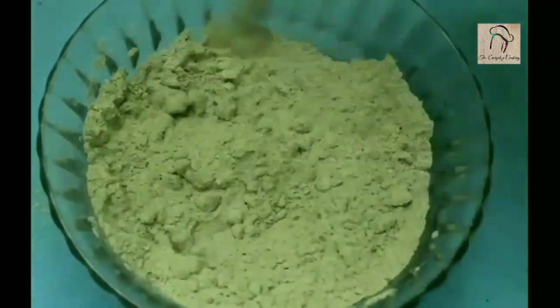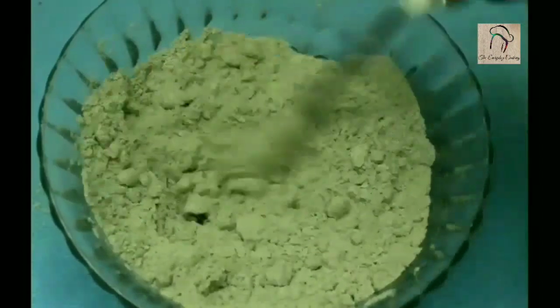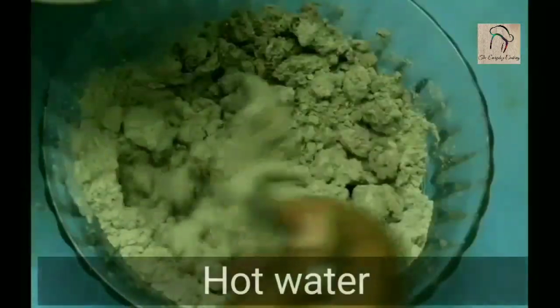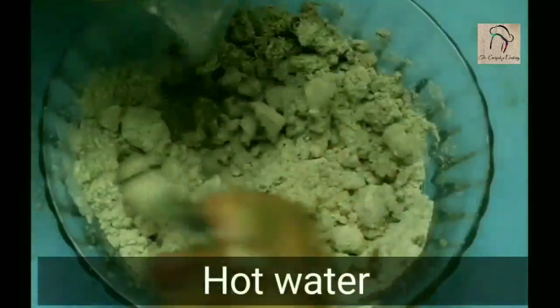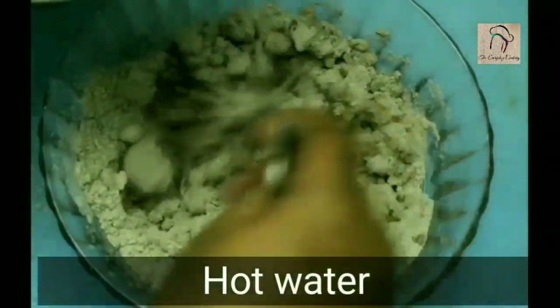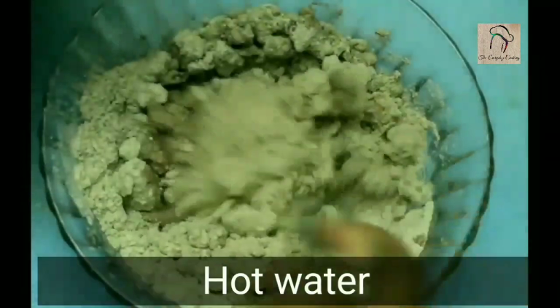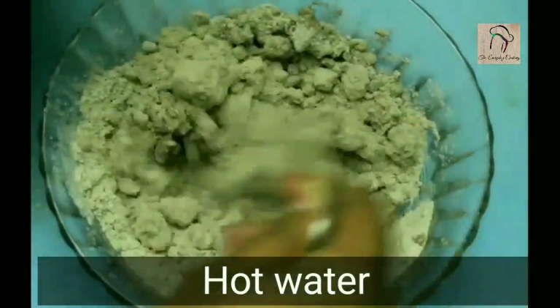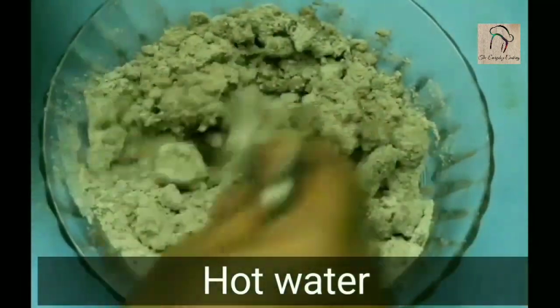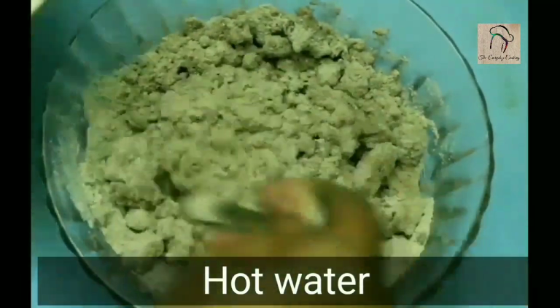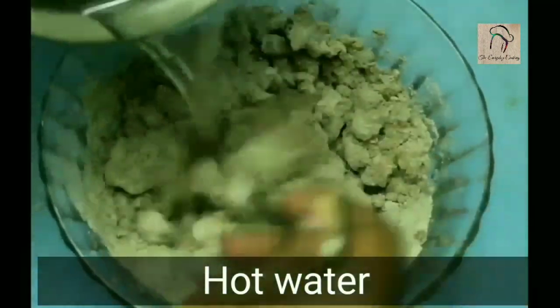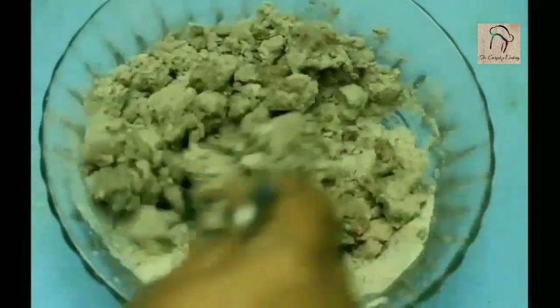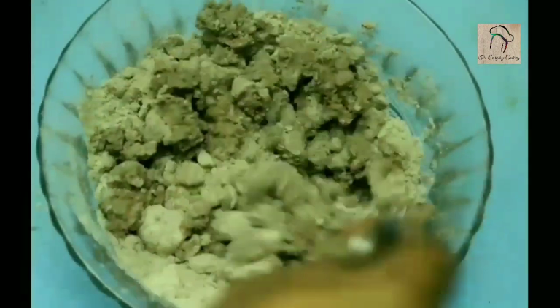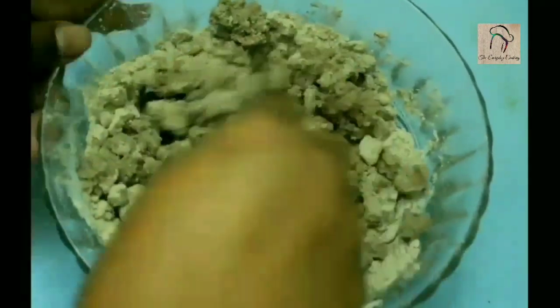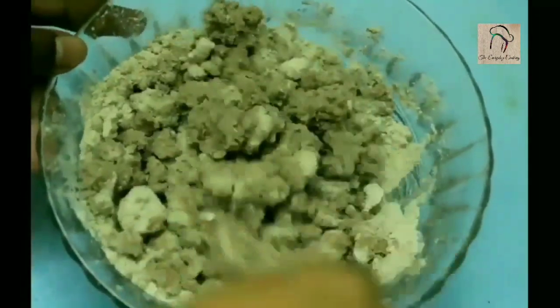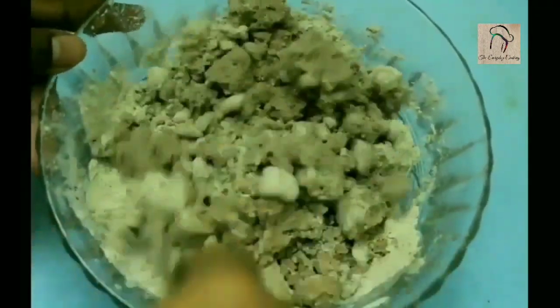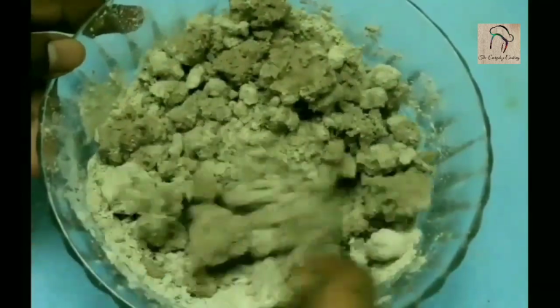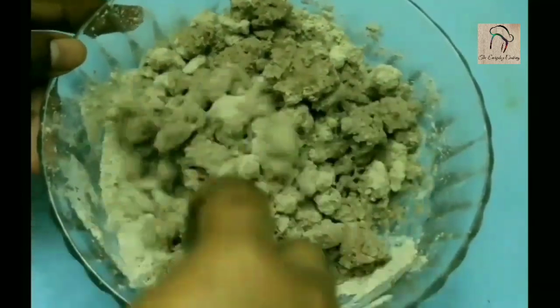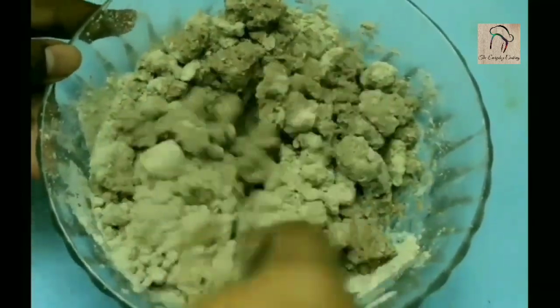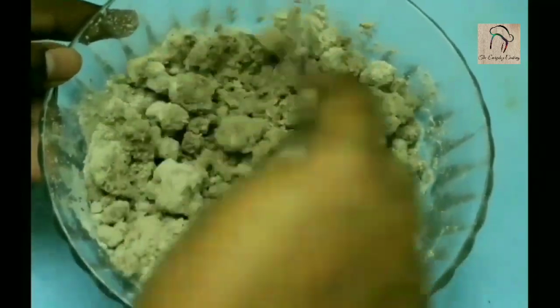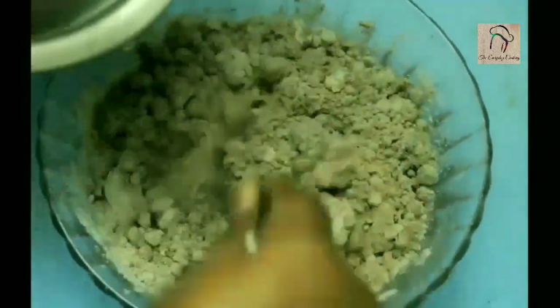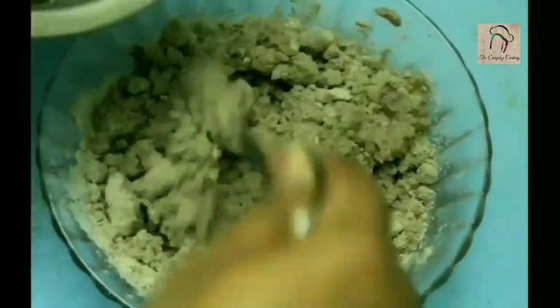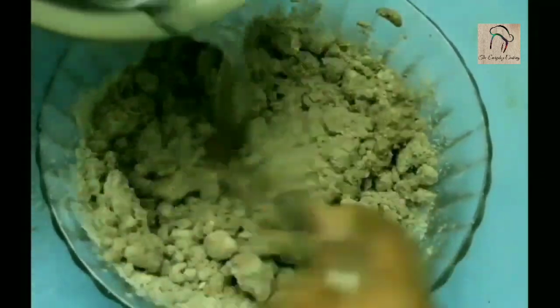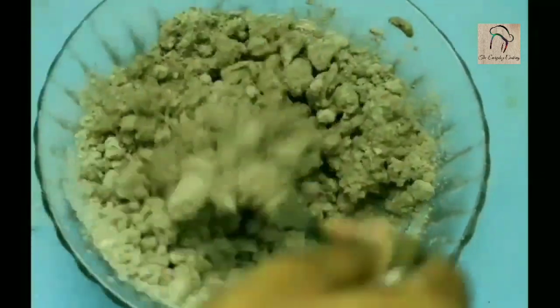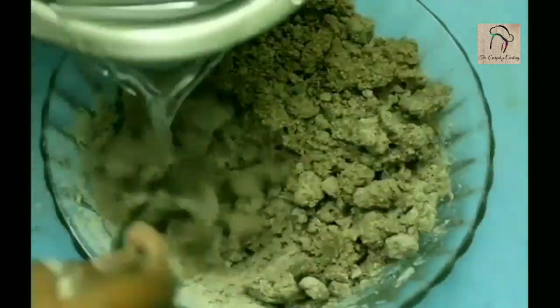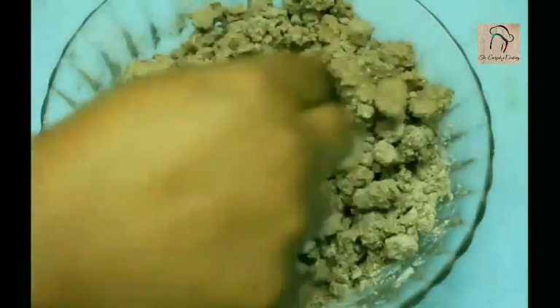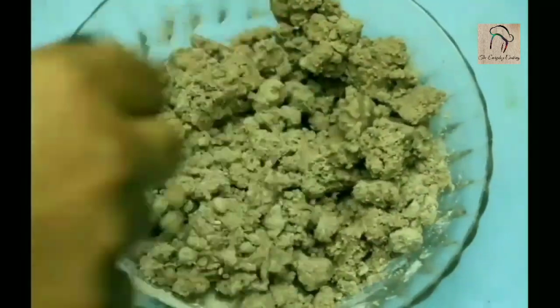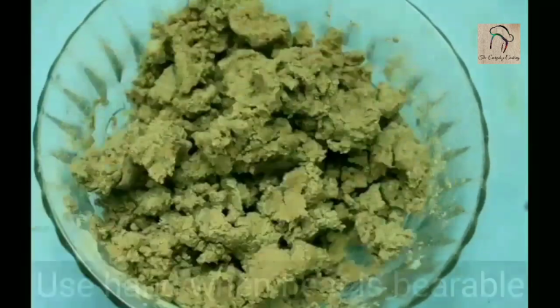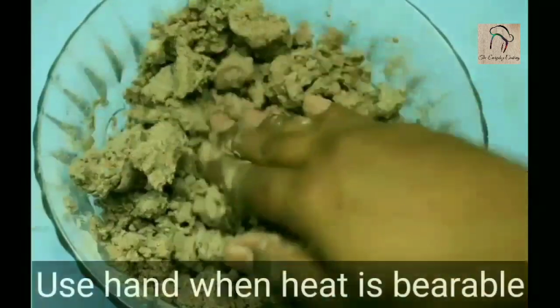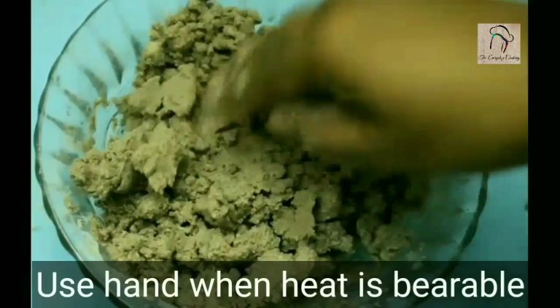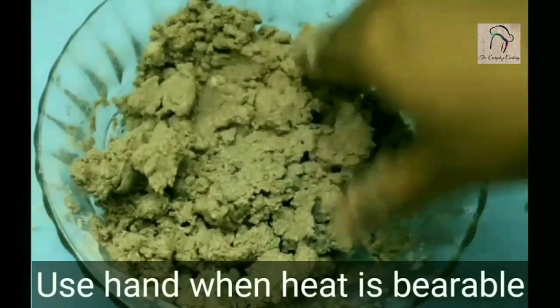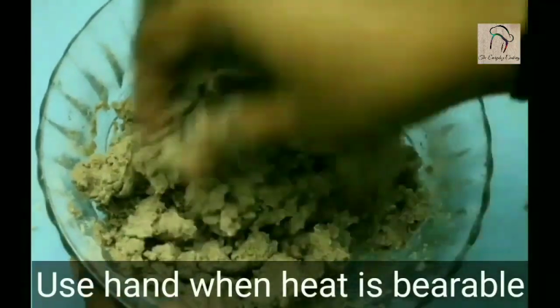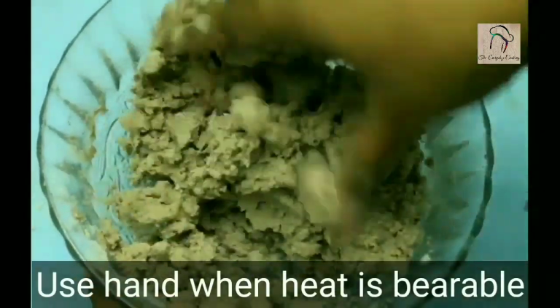Next, let us add hot water little by little. We are going to knead this into a soft dough, so add water accordingly. Now let us start kneading — once the heat is bearable, you can use your hands.